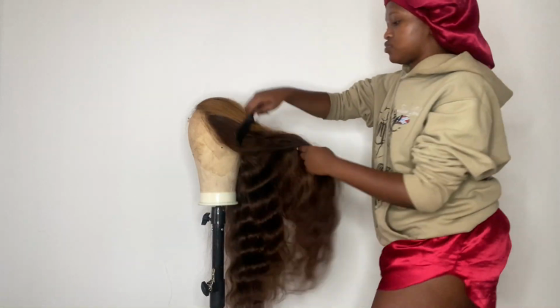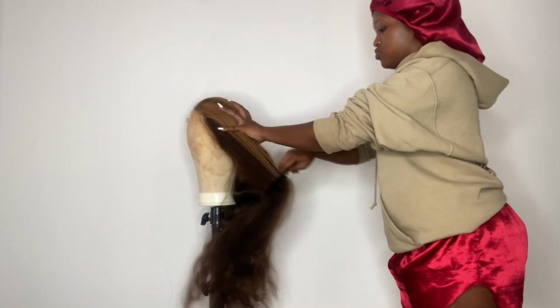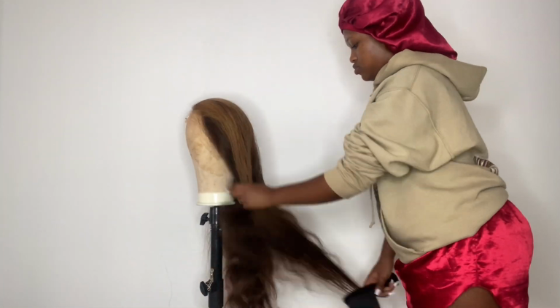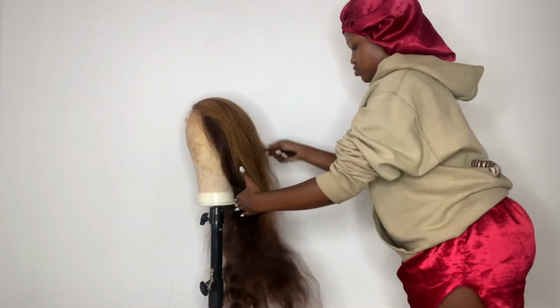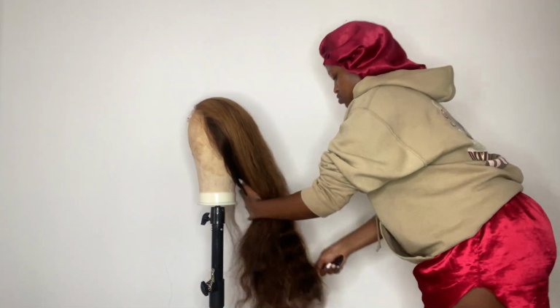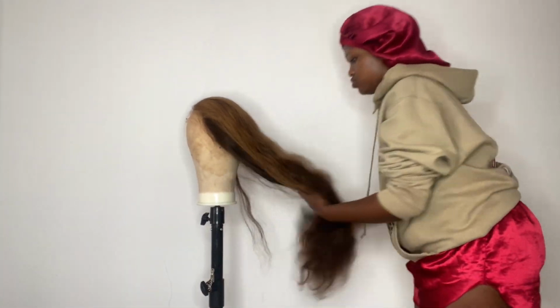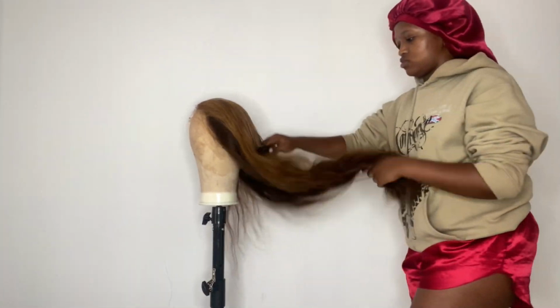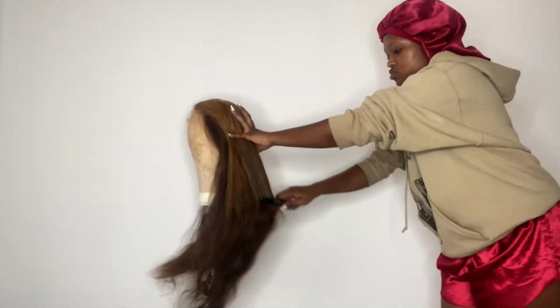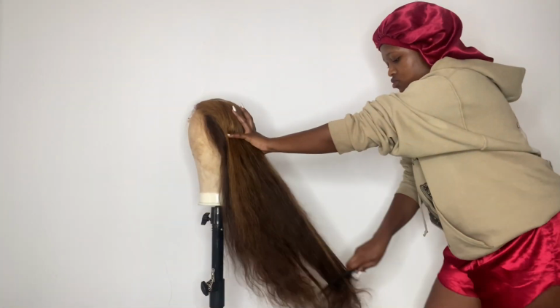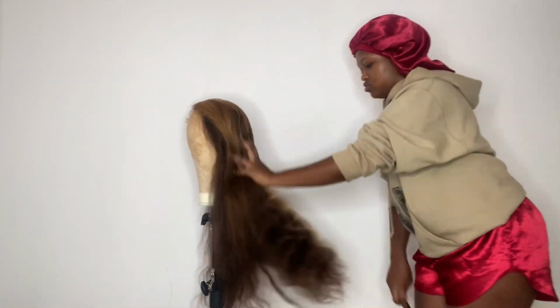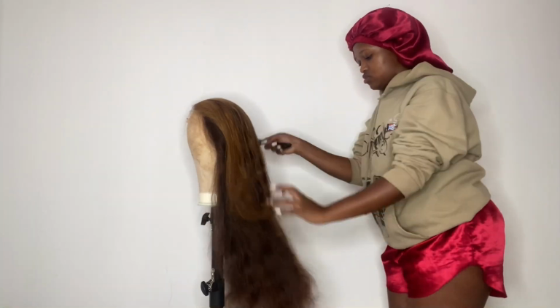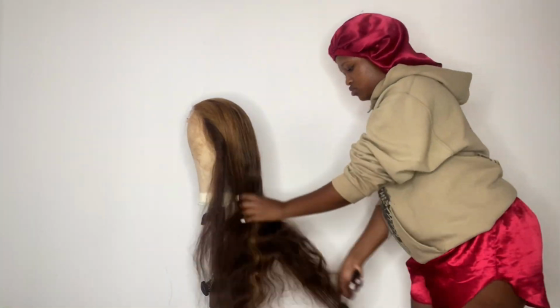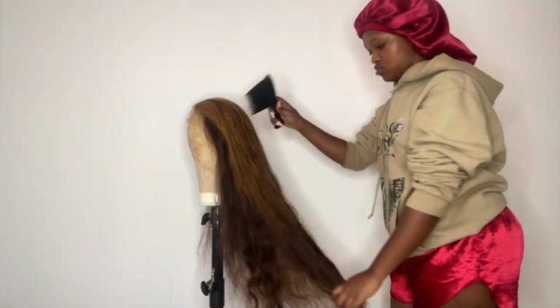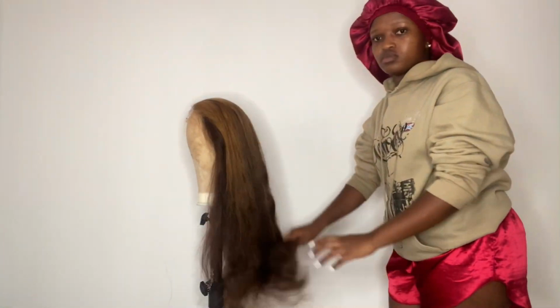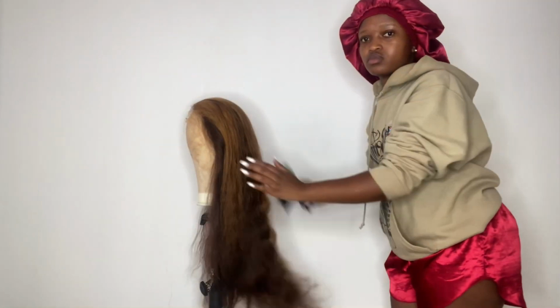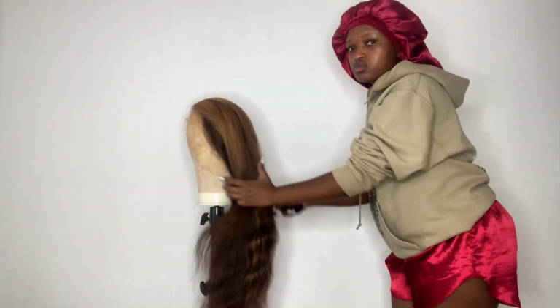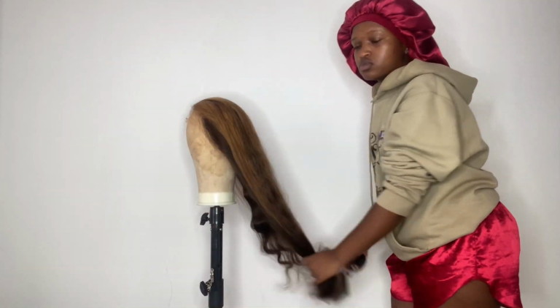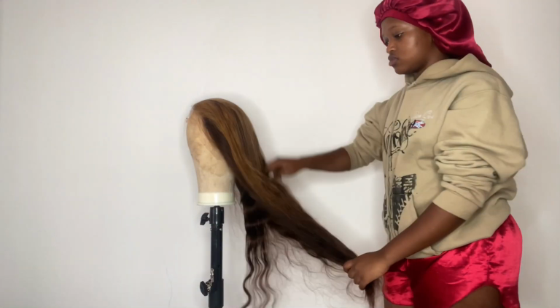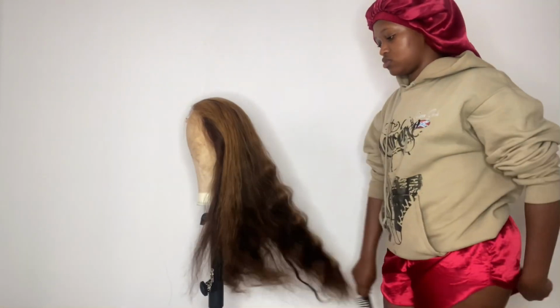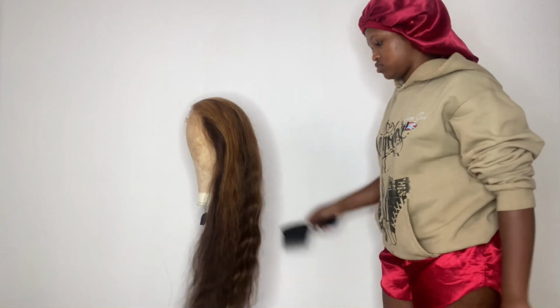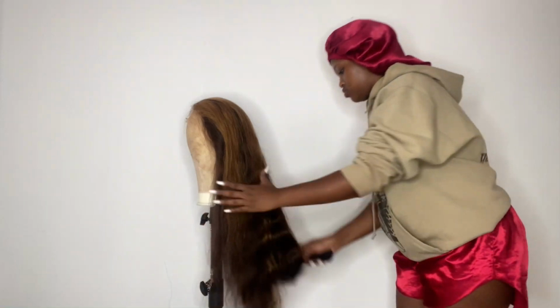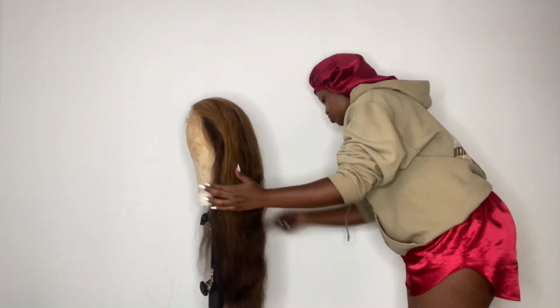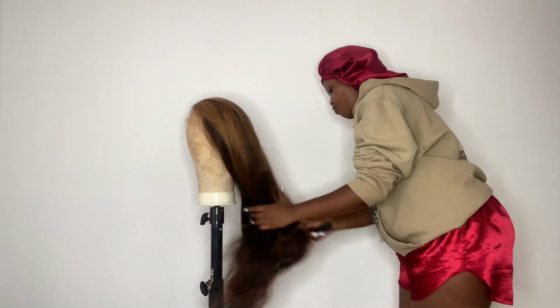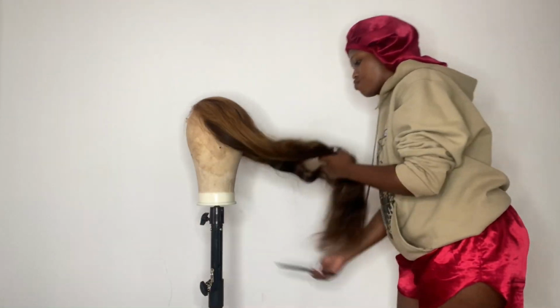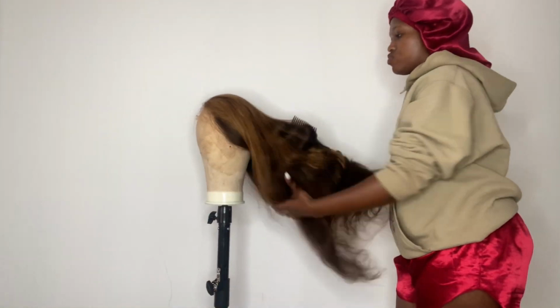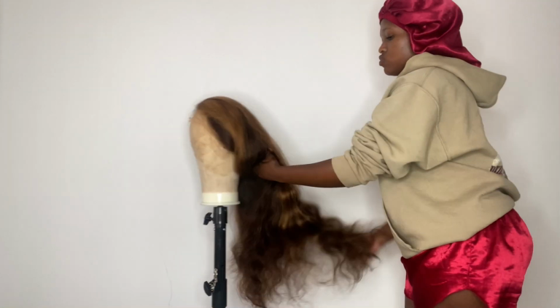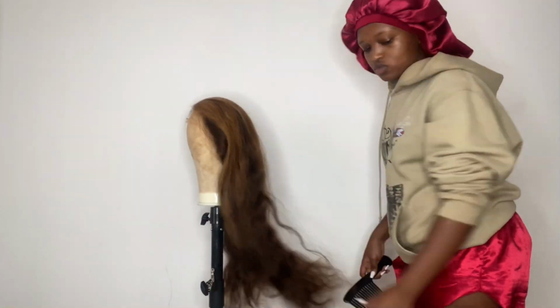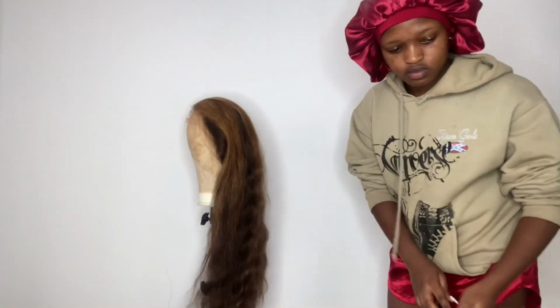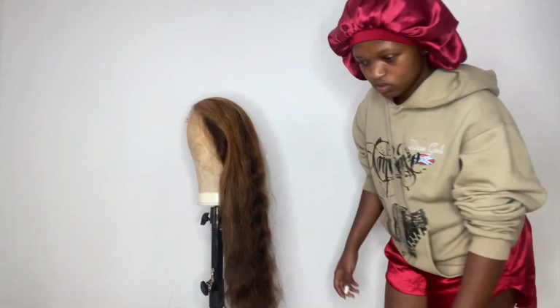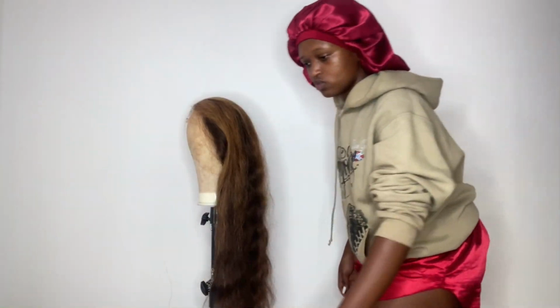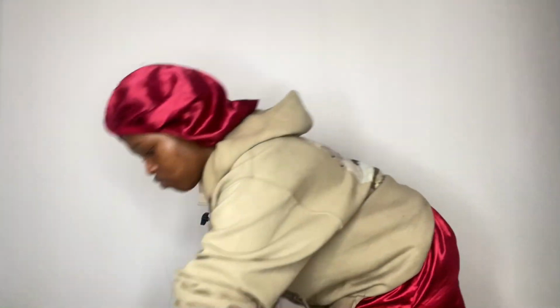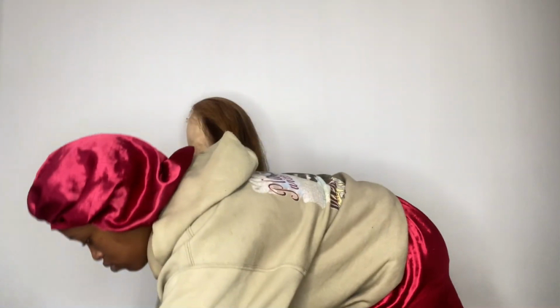Hi guys, welcome back to my channel for yet another video. So today's video is a wig review, and this is the wig that we are reviewing today.